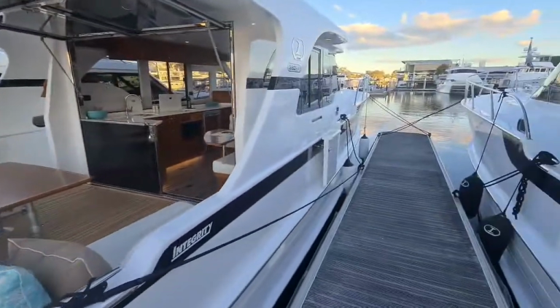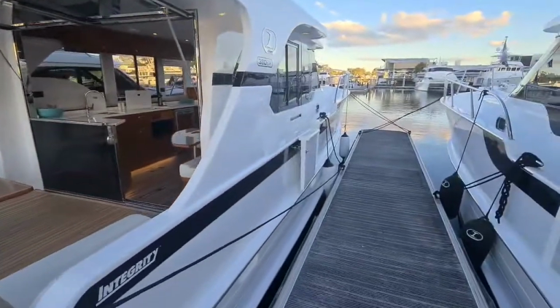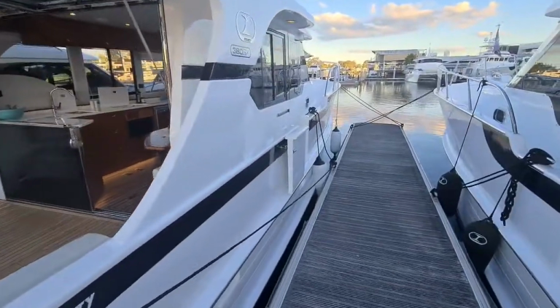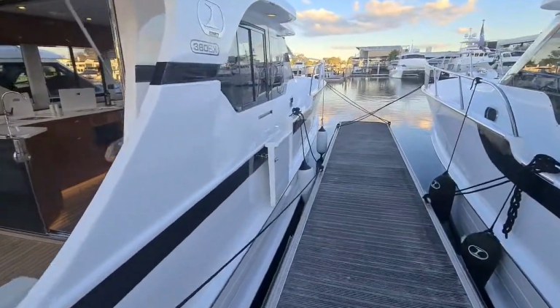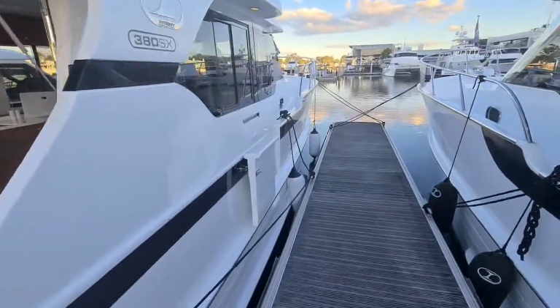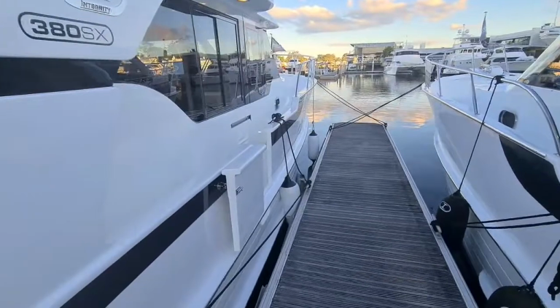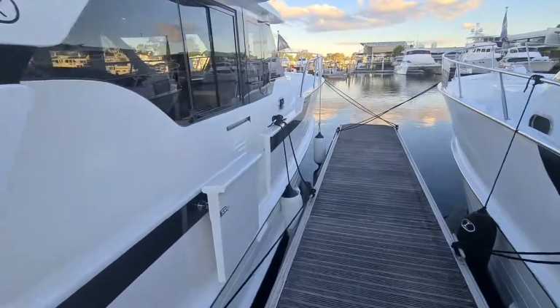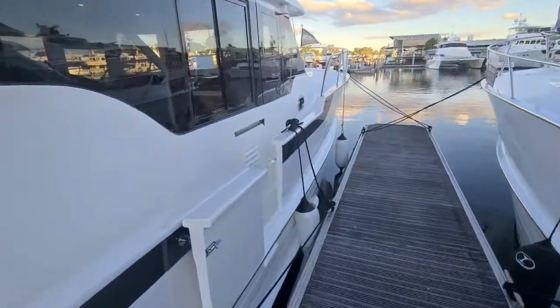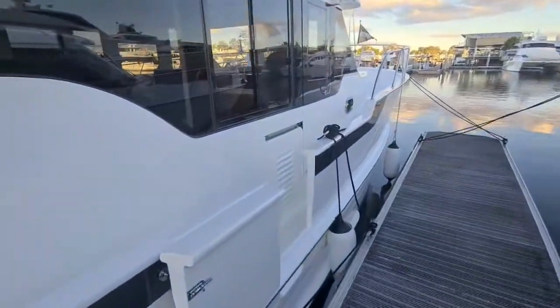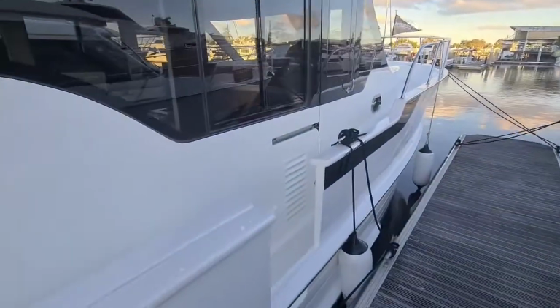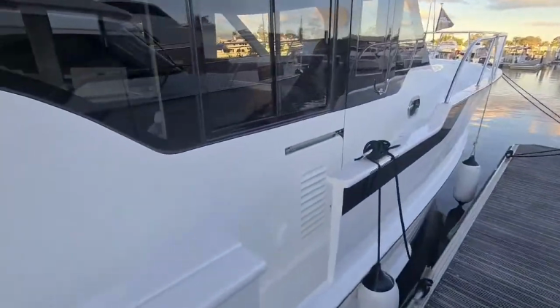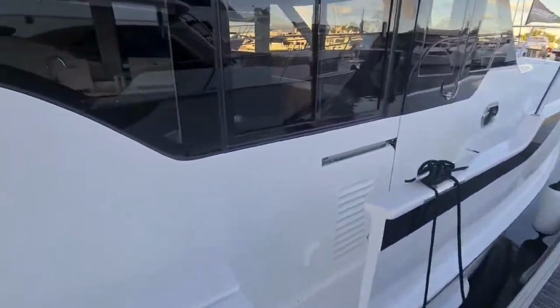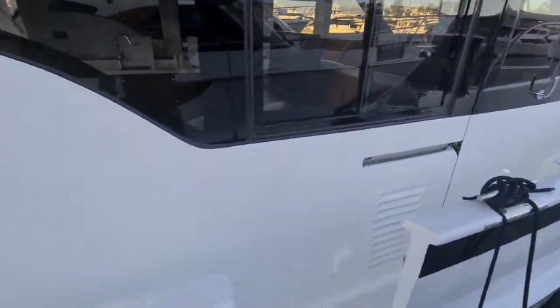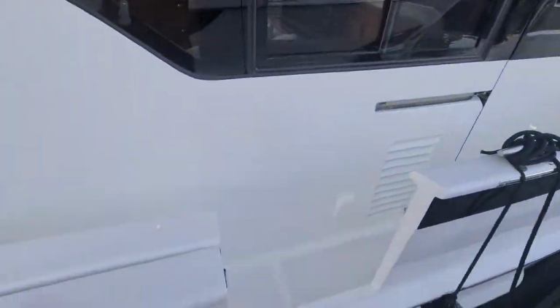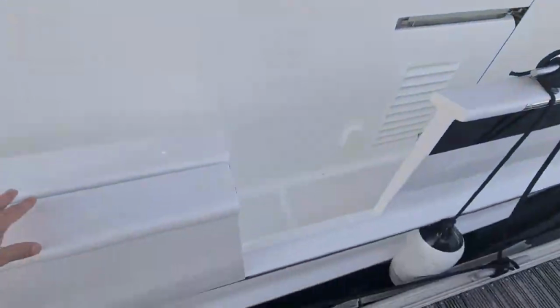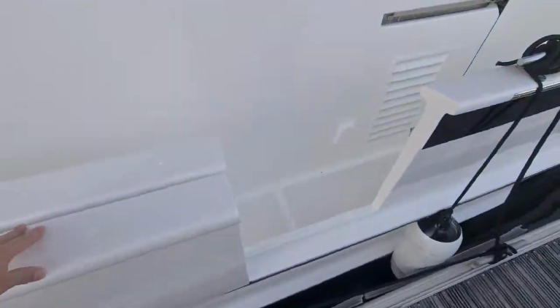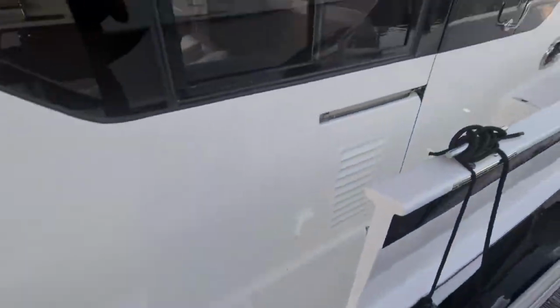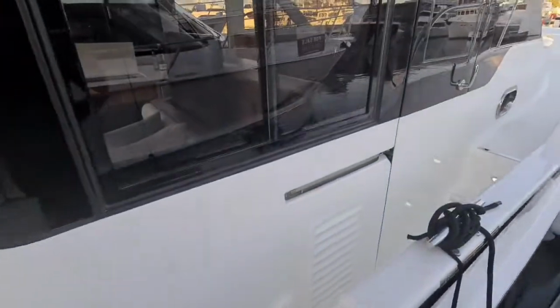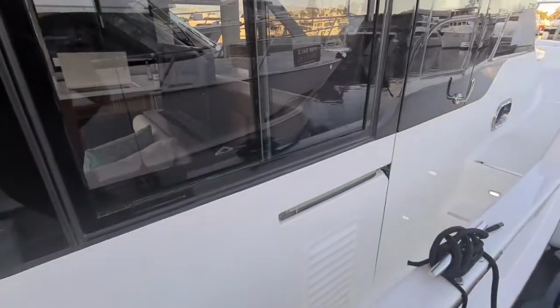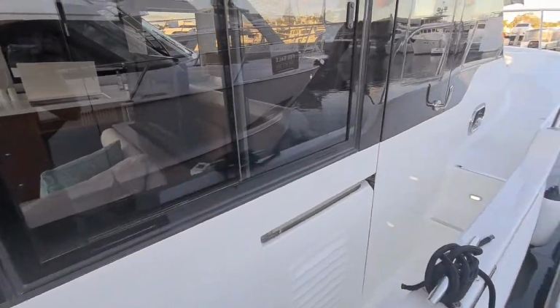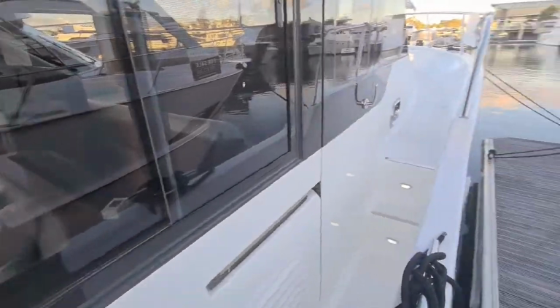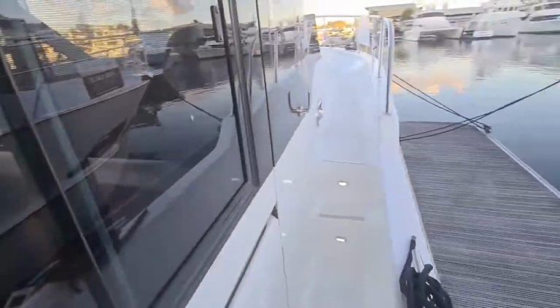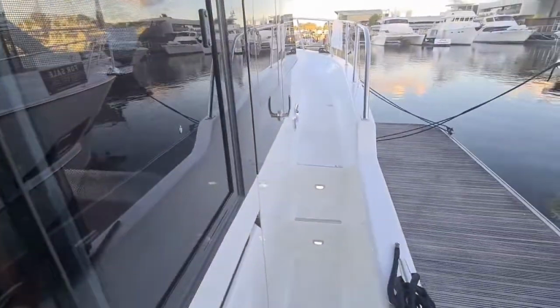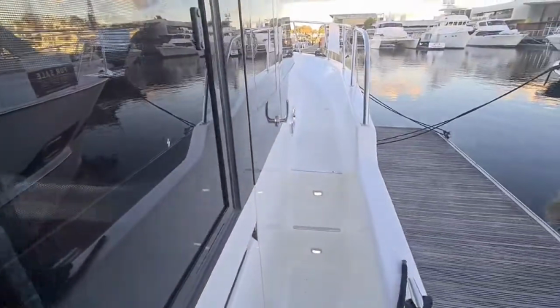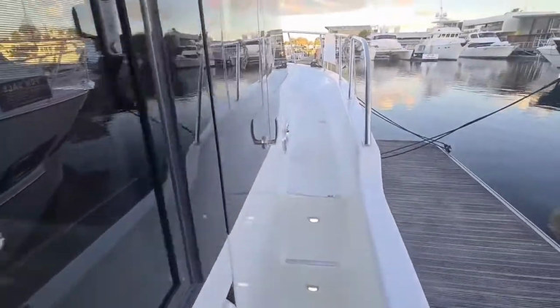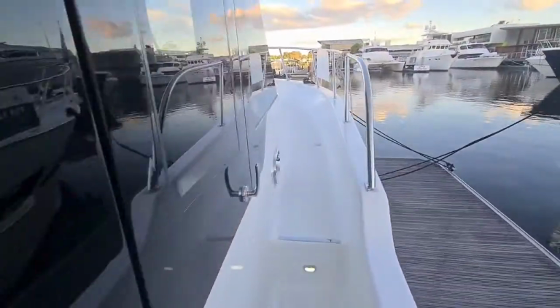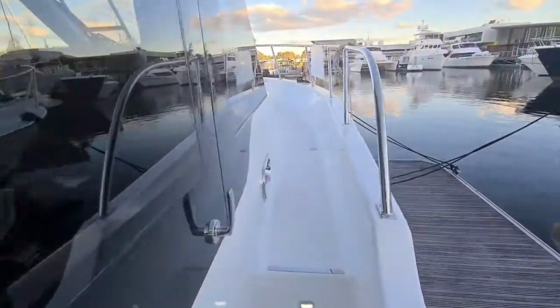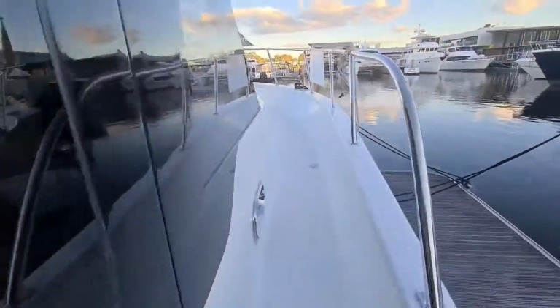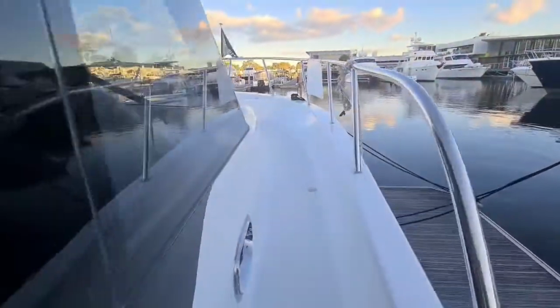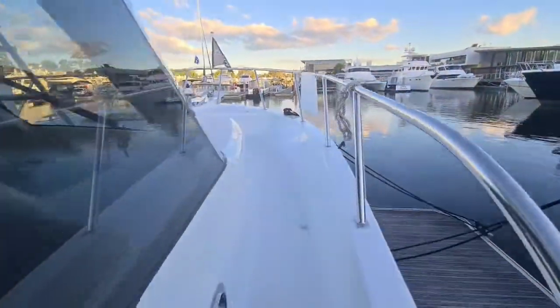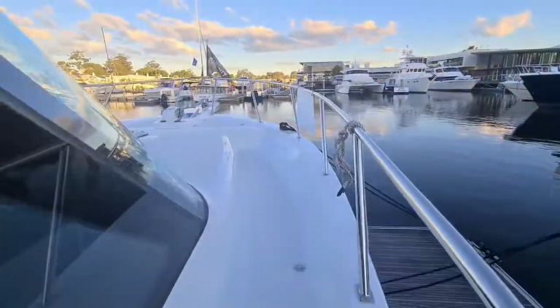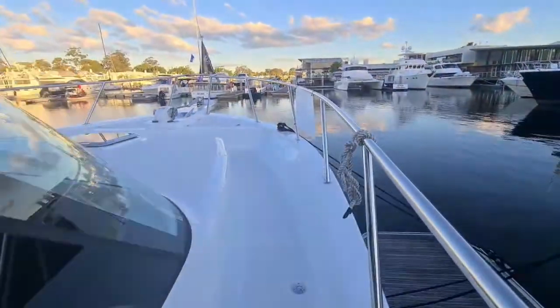Forward on the vessel on both sides you have the side gates. These are at dock level and give great access to your walk-around sides. Courtesy lights and high rails provide excellent safety on this vessel.